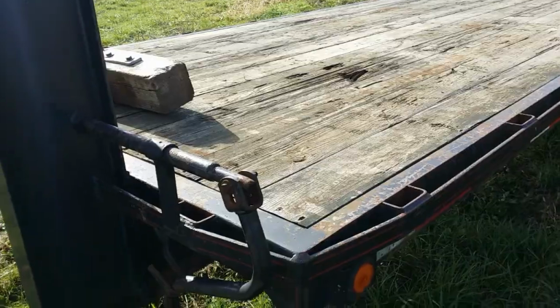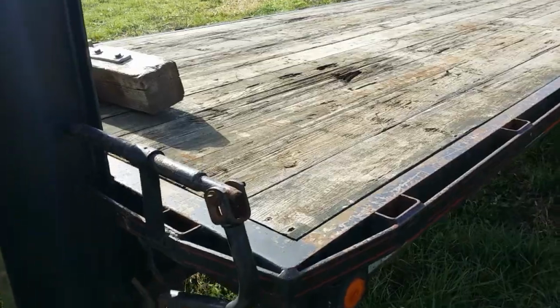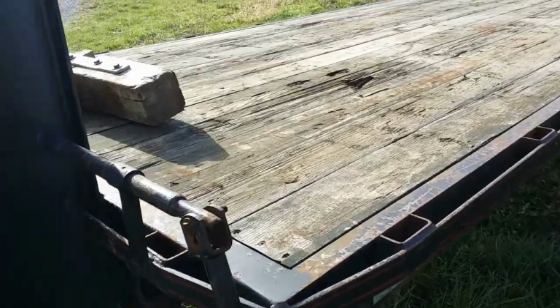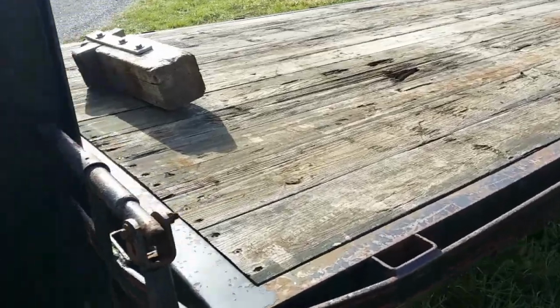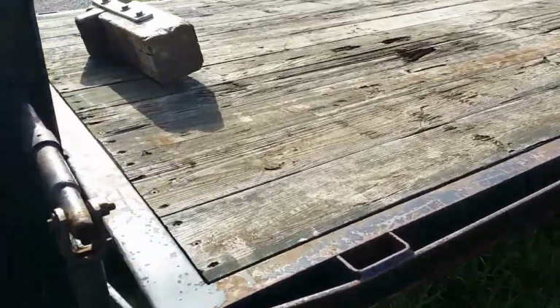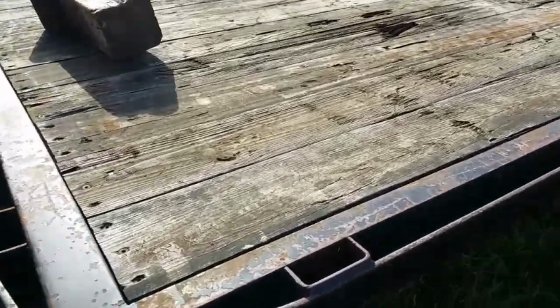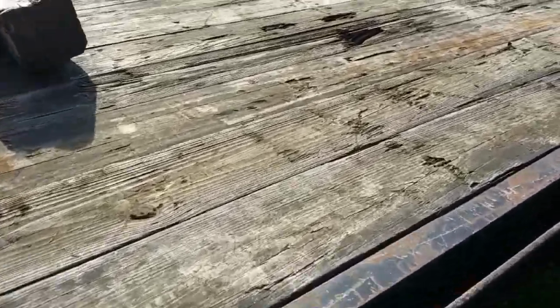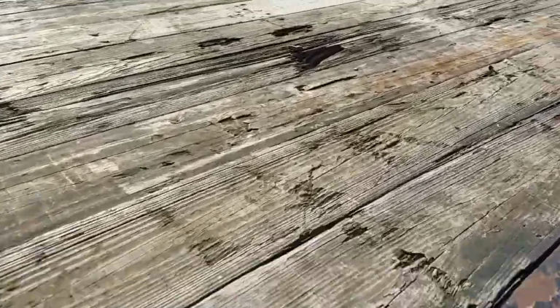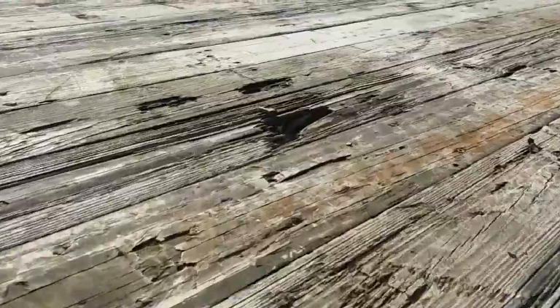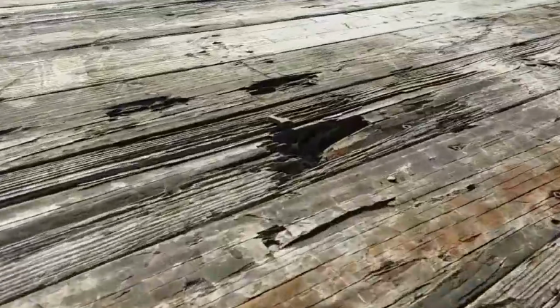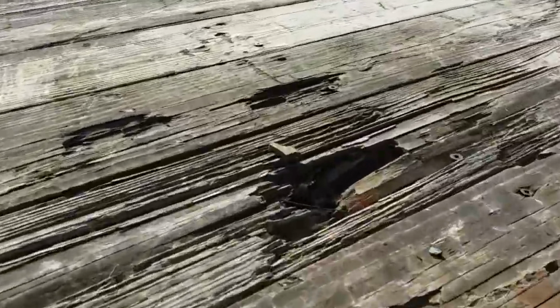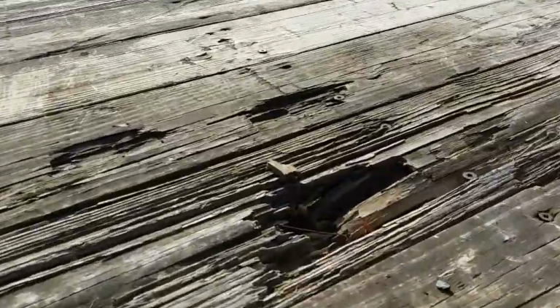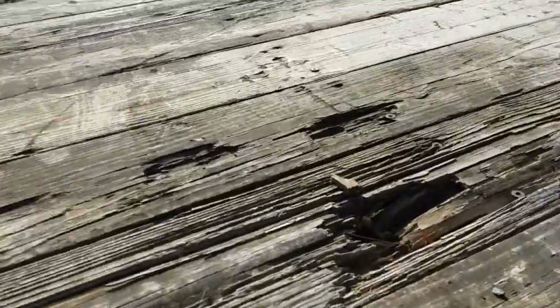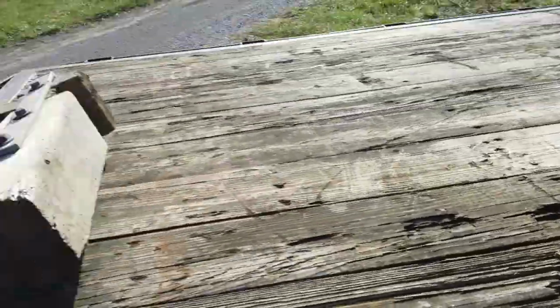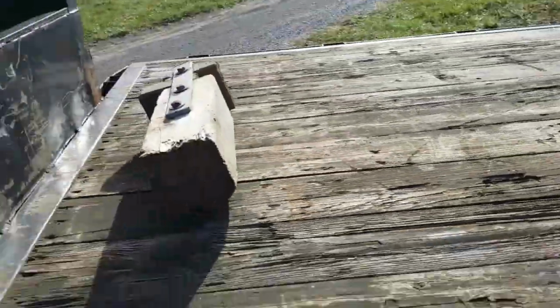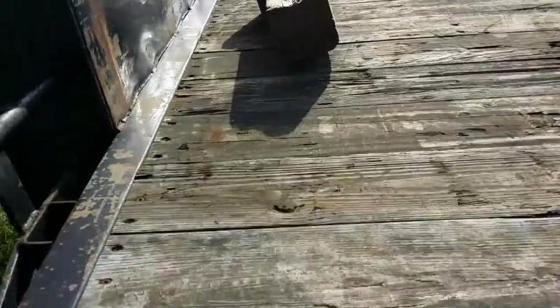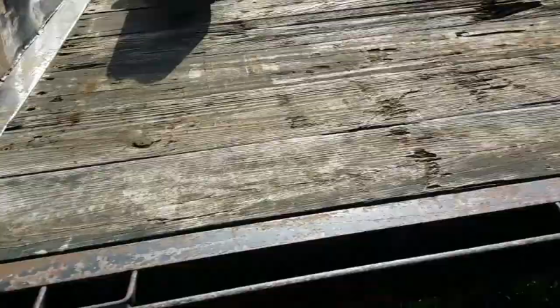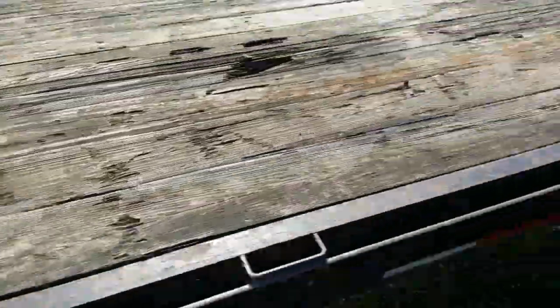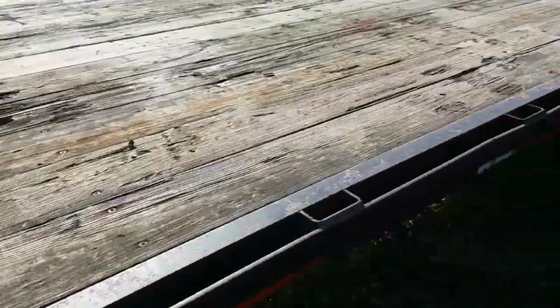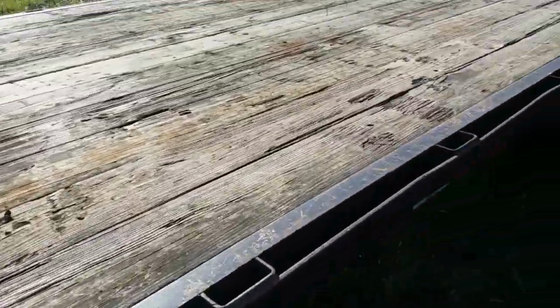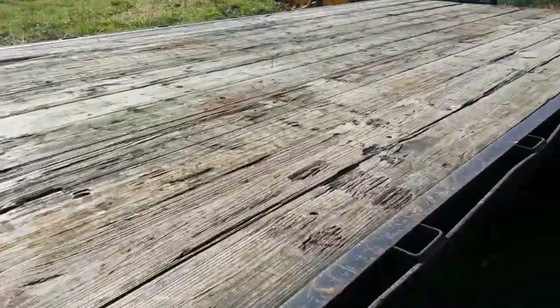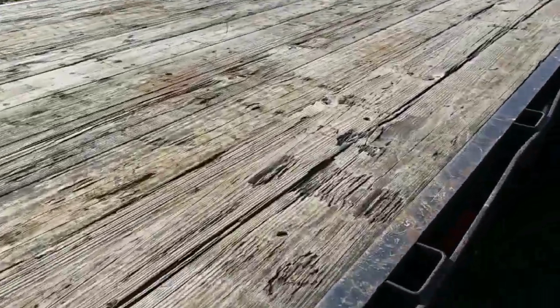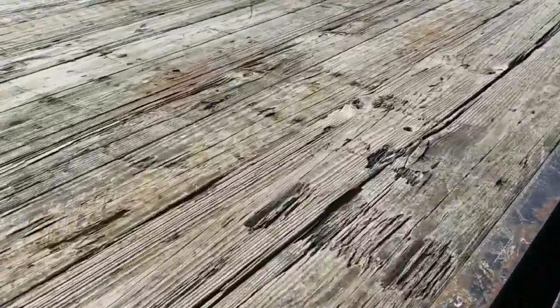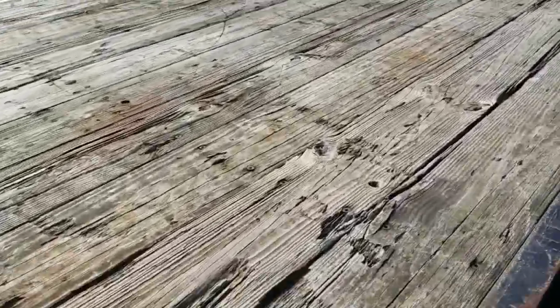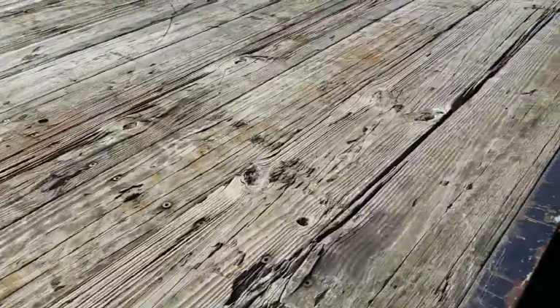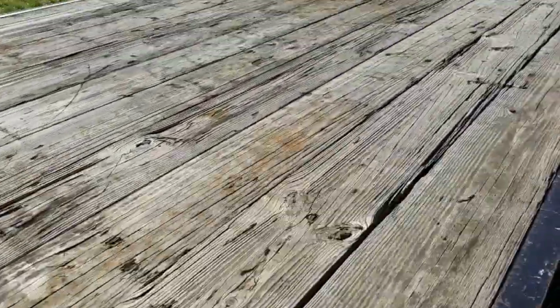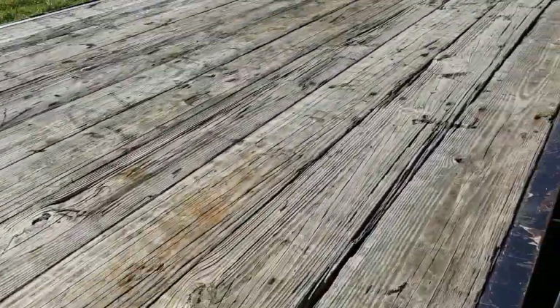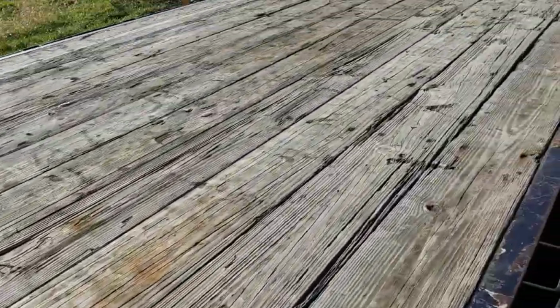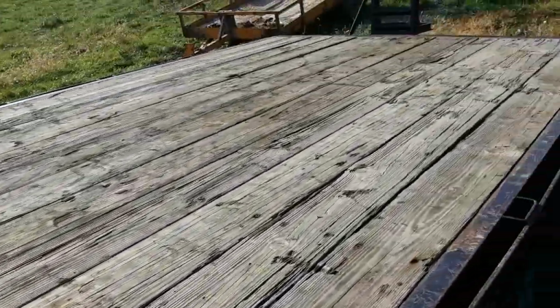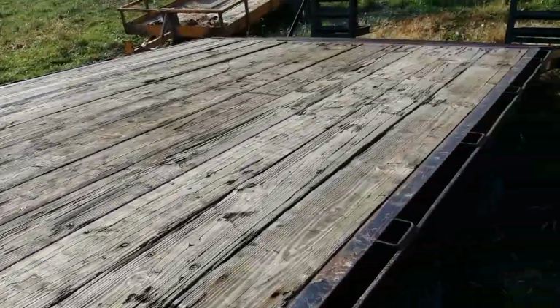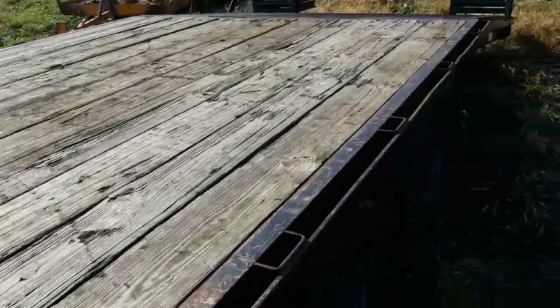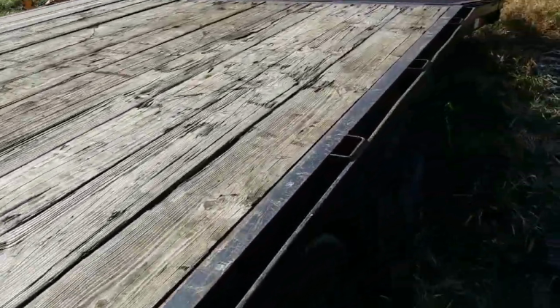The wood flooring is in pretty good condition. There are a few places where it's broken through a little bit, but for the most part it's in pretty good shape.